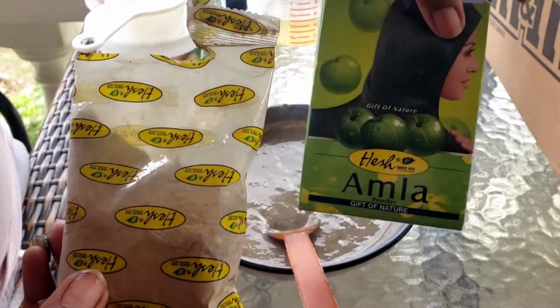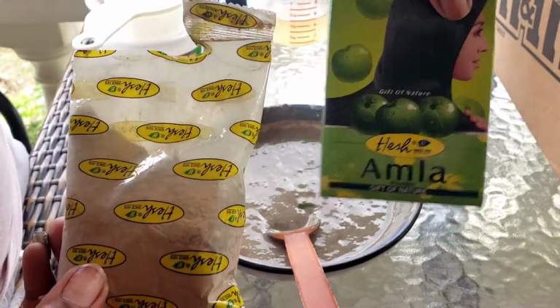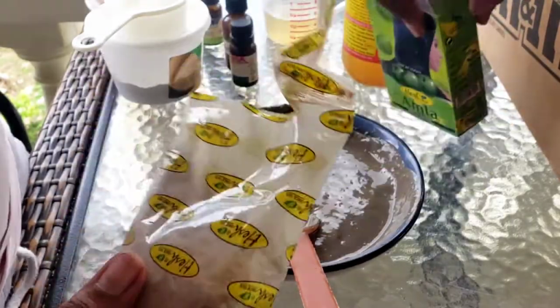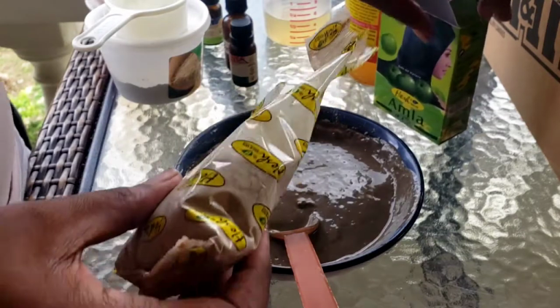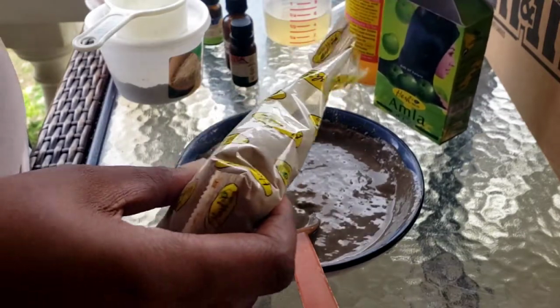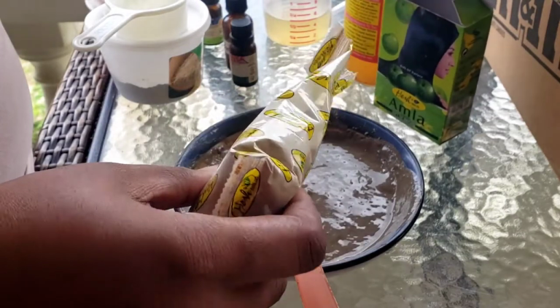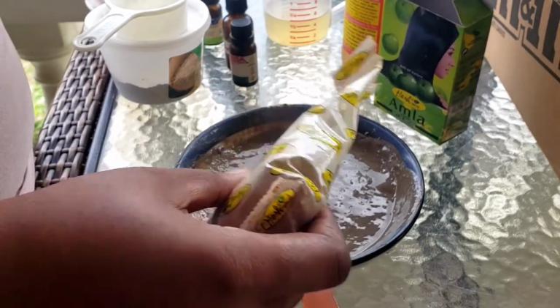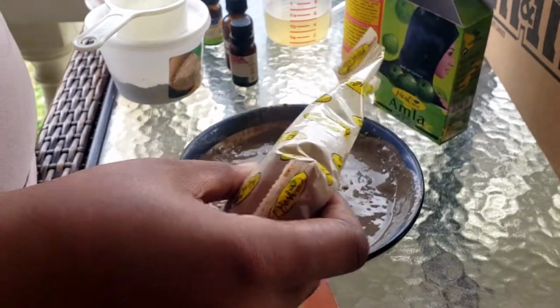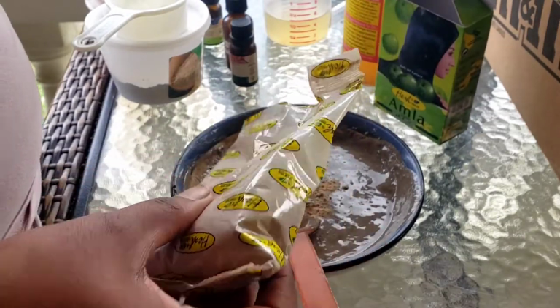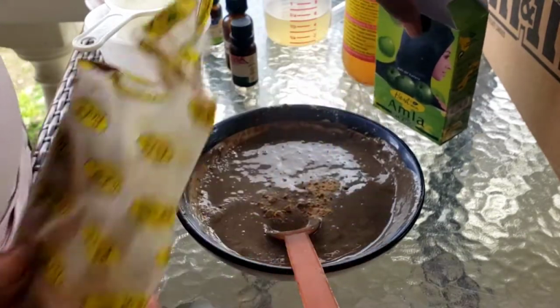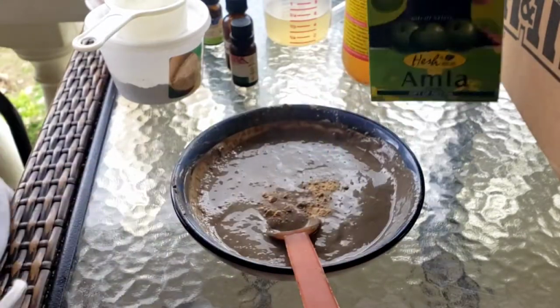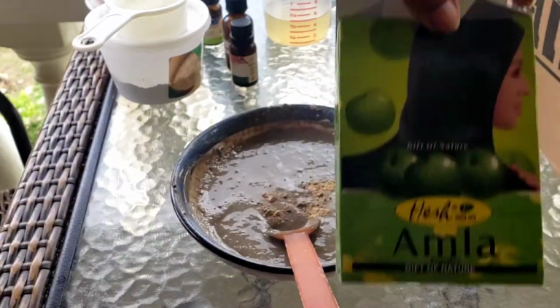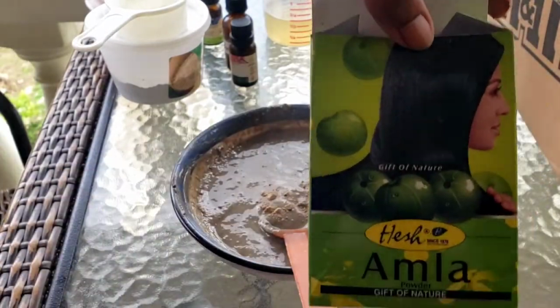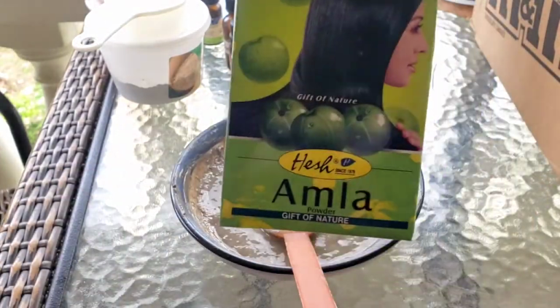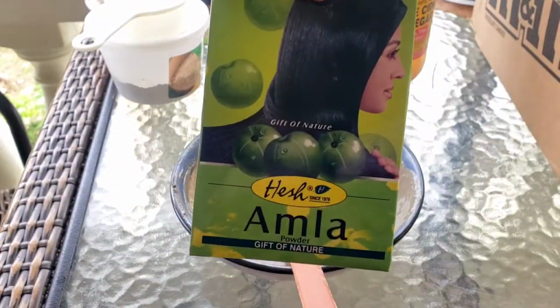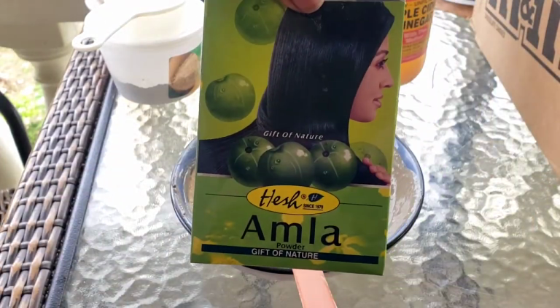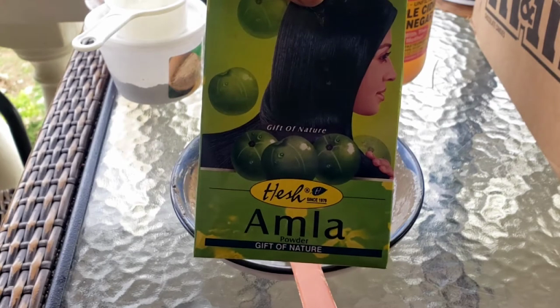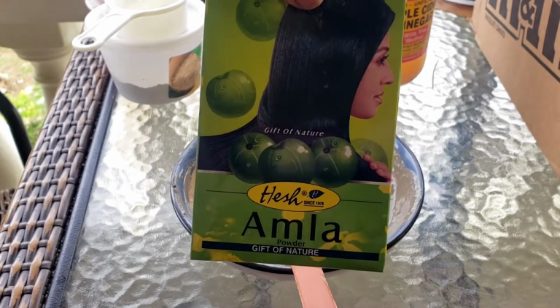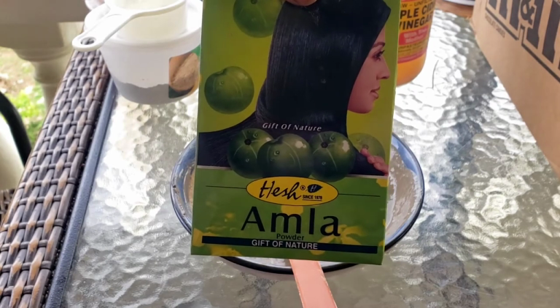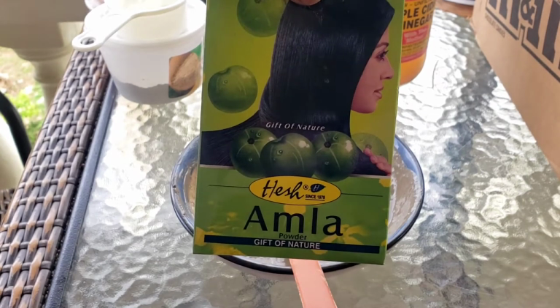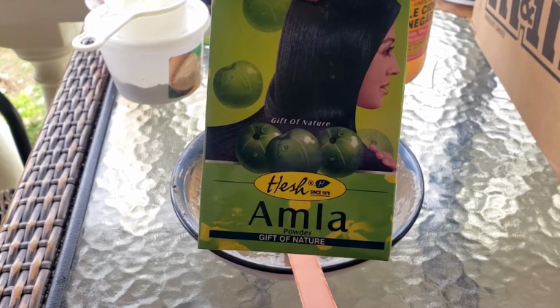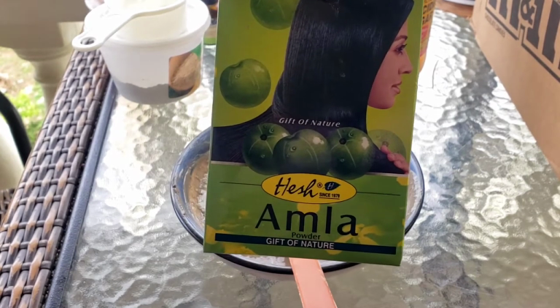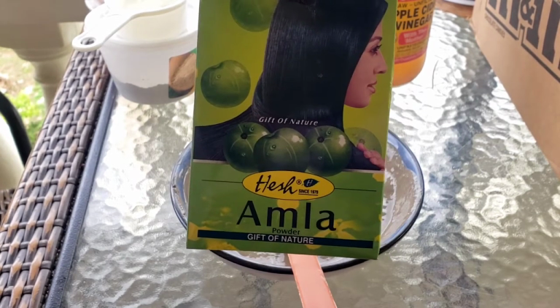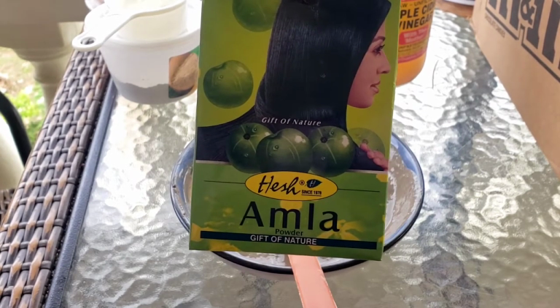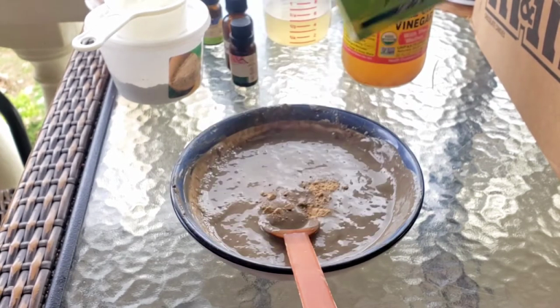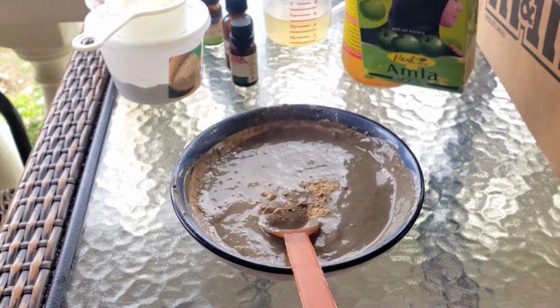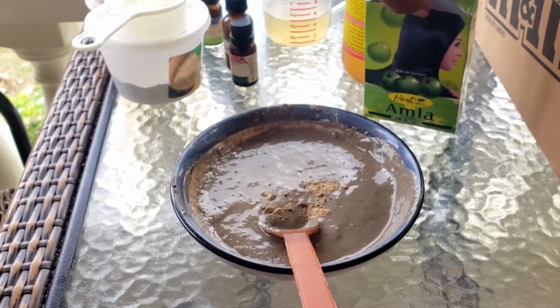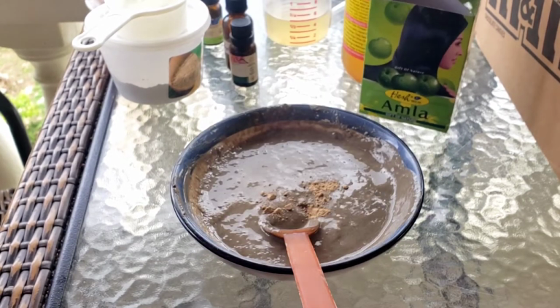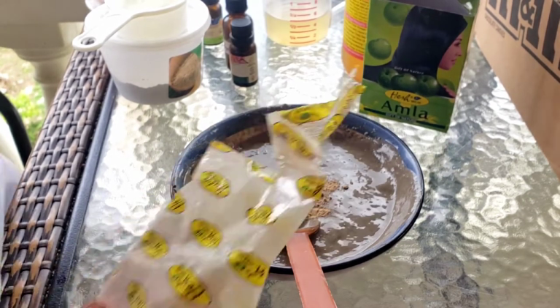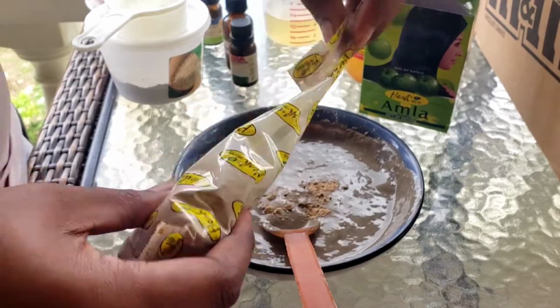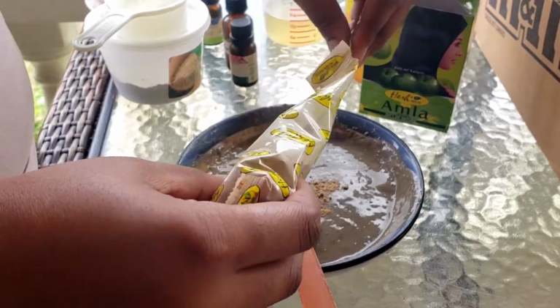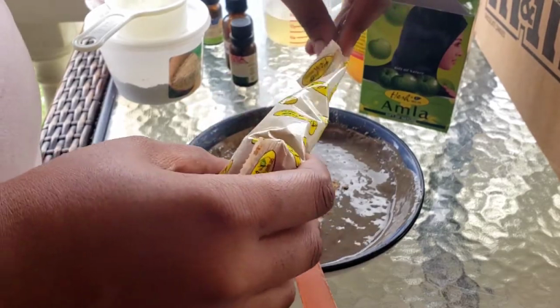My mixture came out a little bit too runny for my liking, so I'm going to add about two tablespoons more of amla powder. Again, it's usually a hit and miss for me in terms of consistency — whether it's completely smooth or has a bit of lumps — but I usually just work with it.